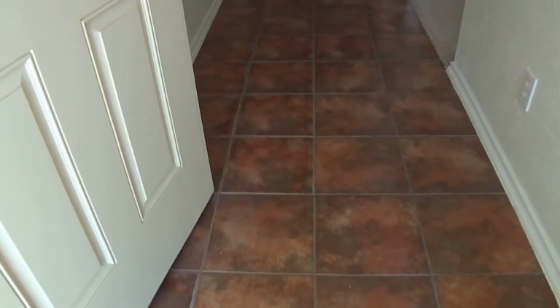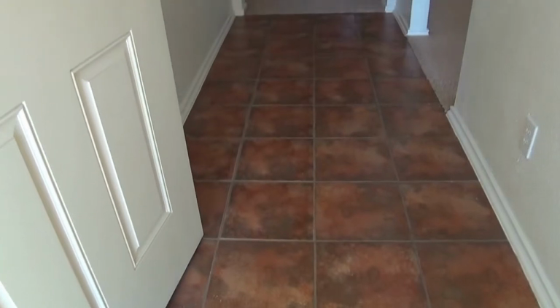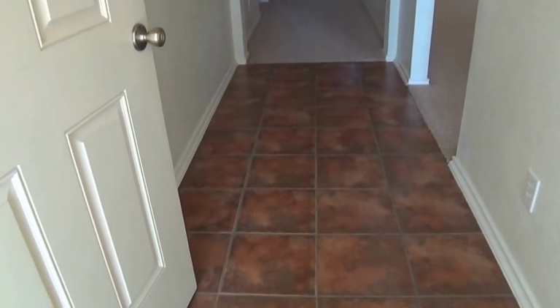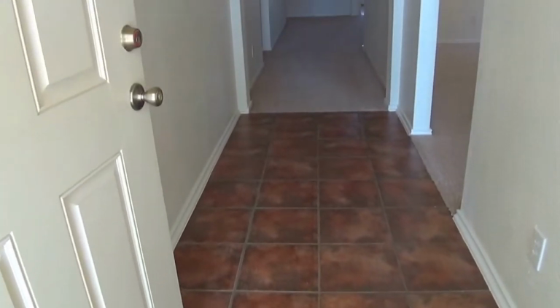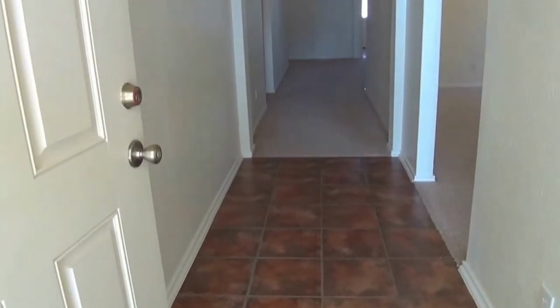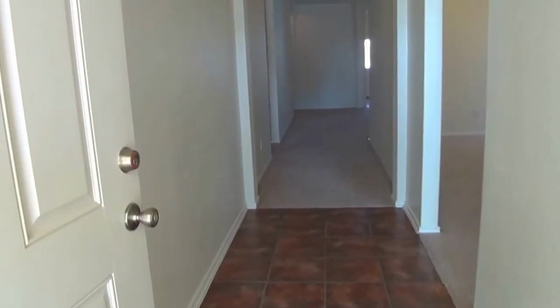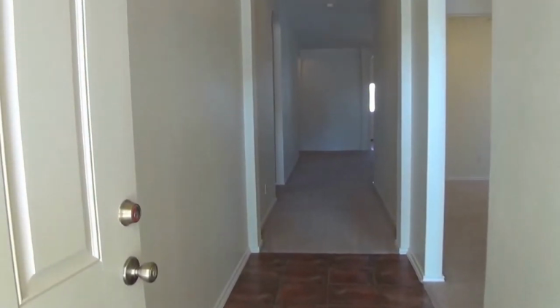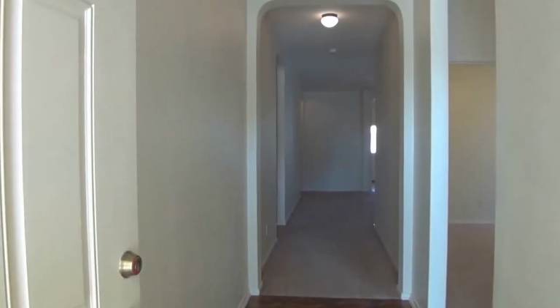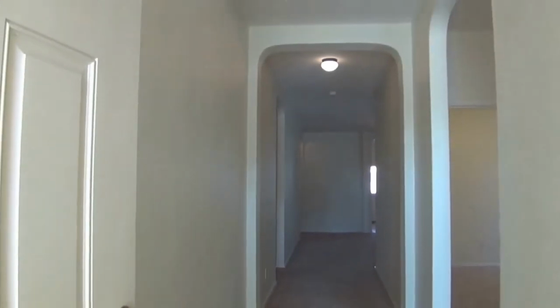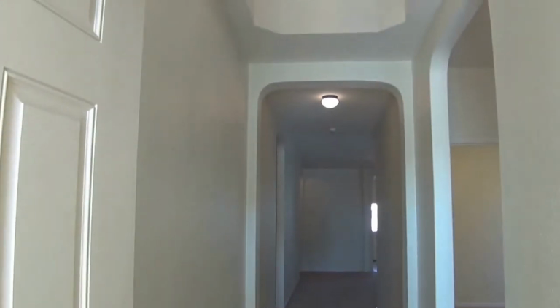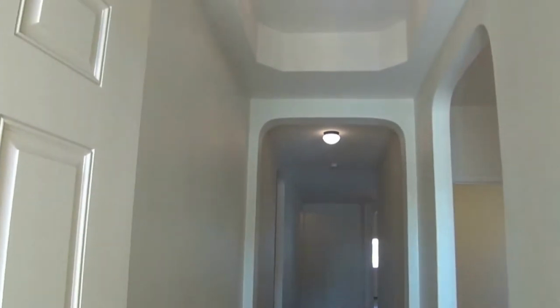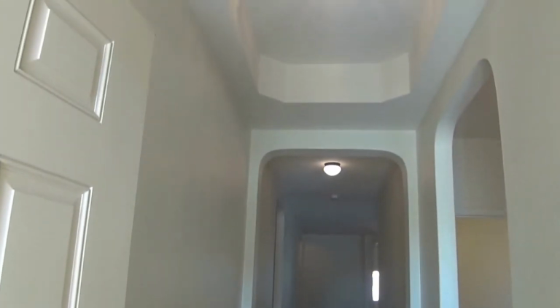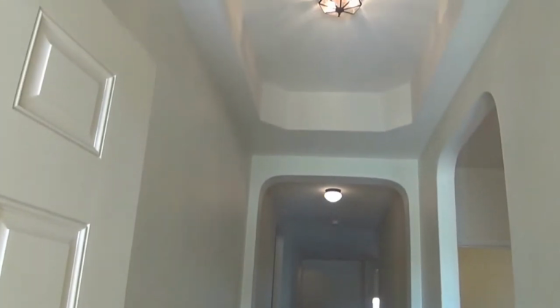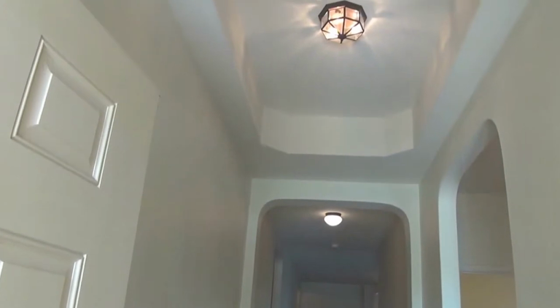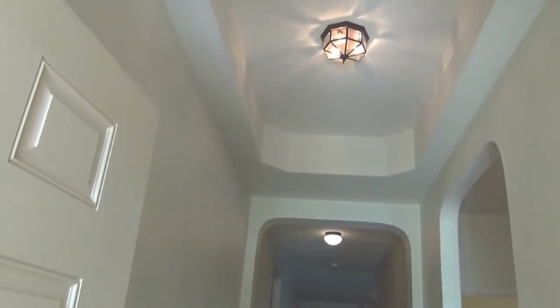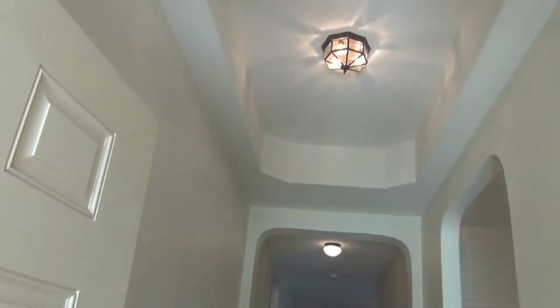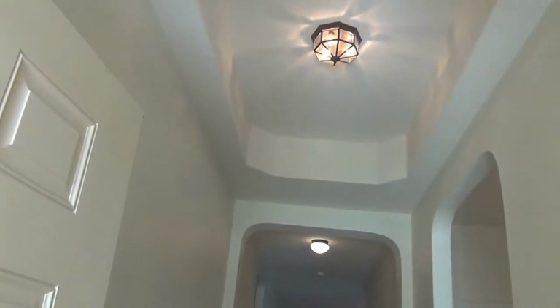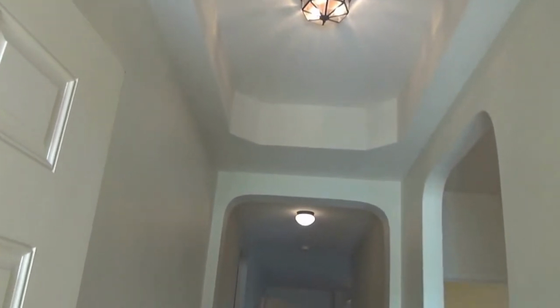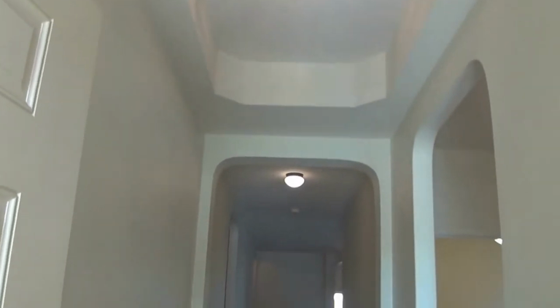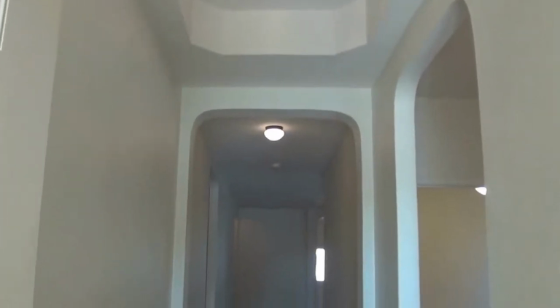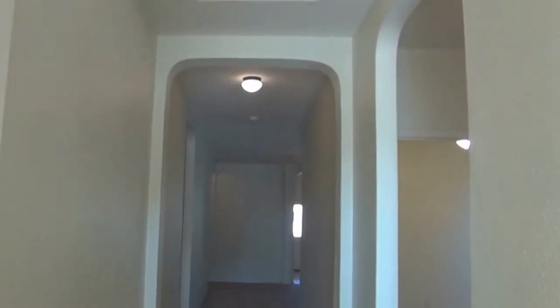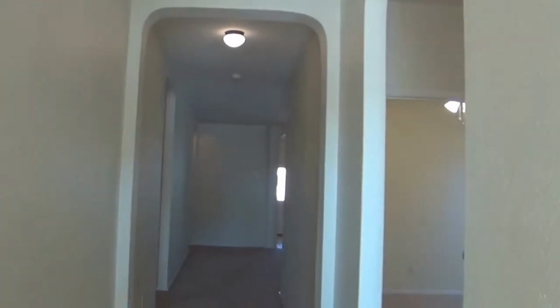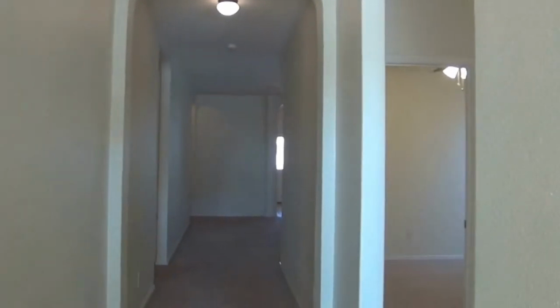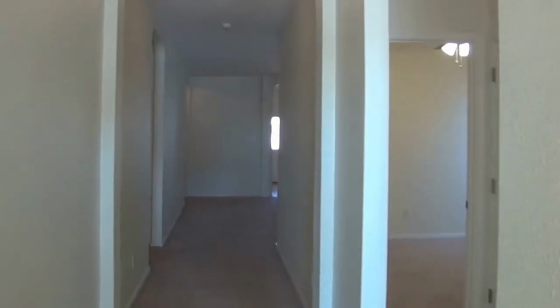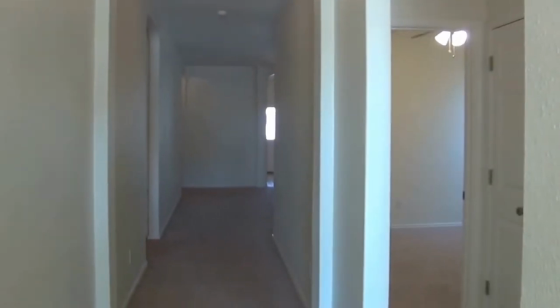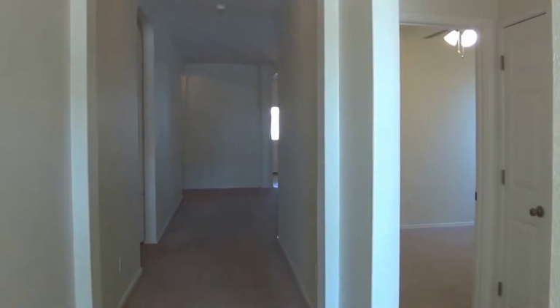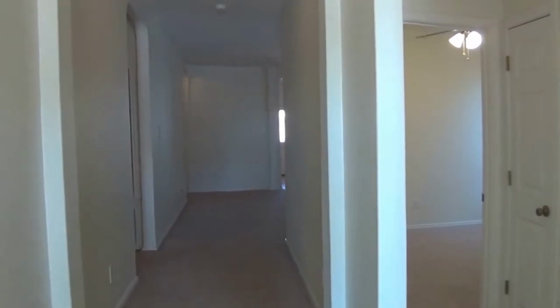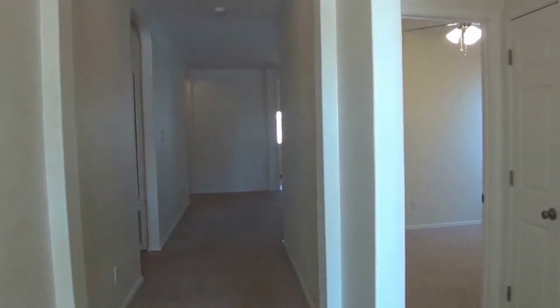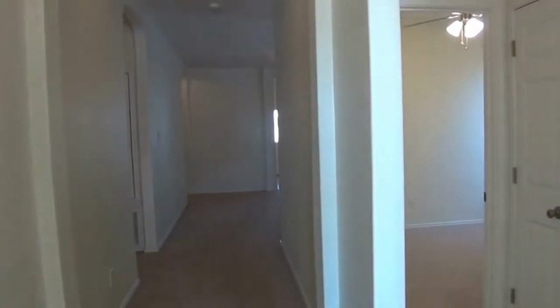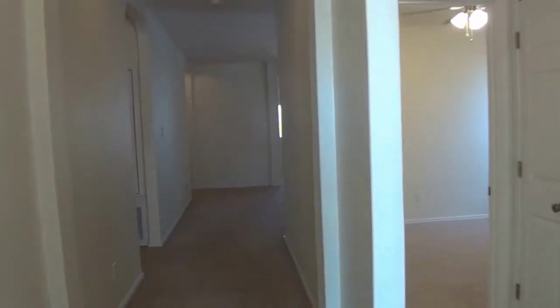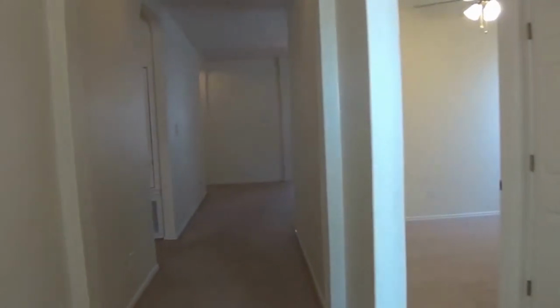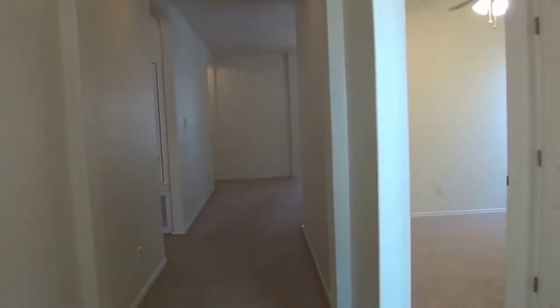We have tile in the entry, a nice pop-up ceiling here at the front, and we've got nine foot ceilings through much of the house.